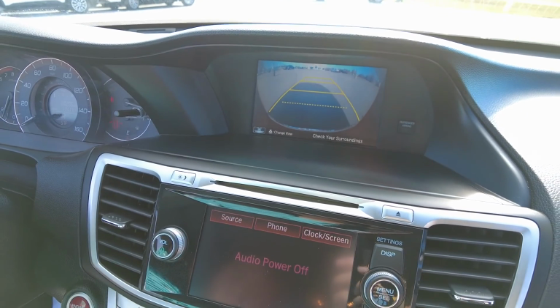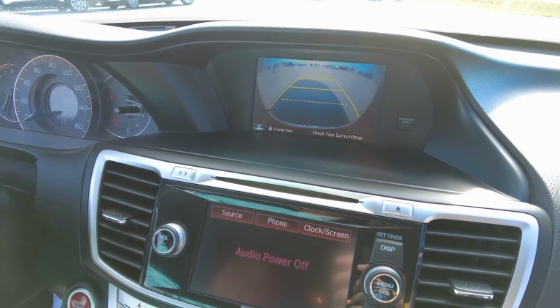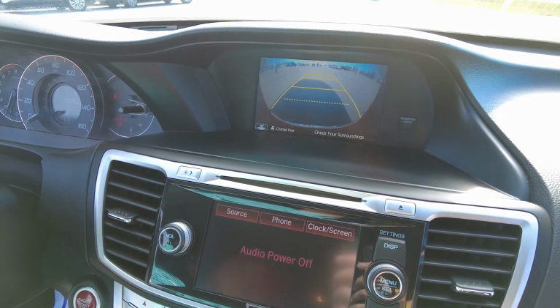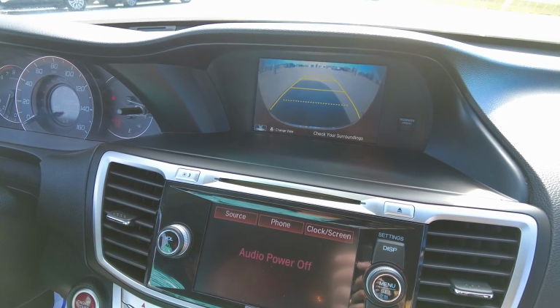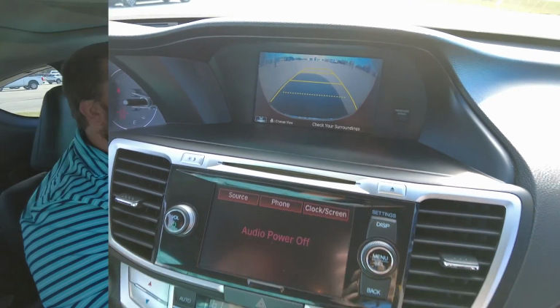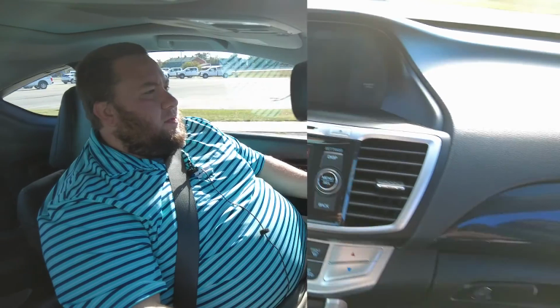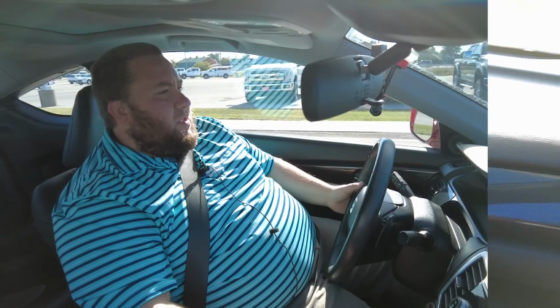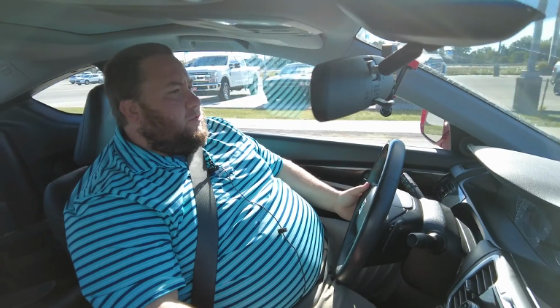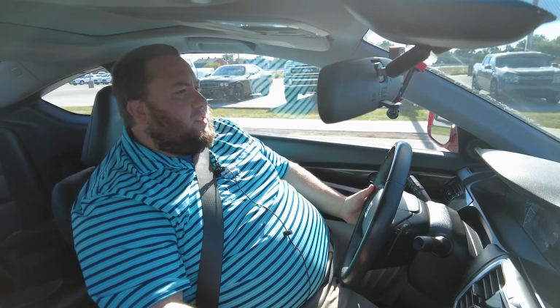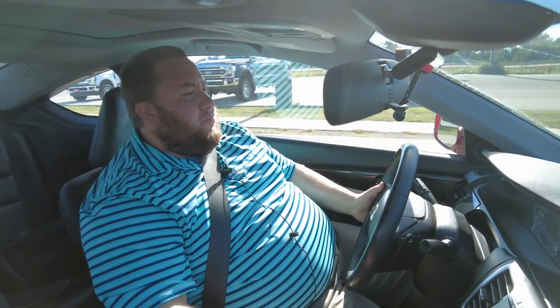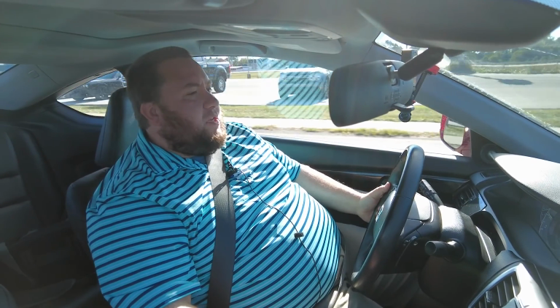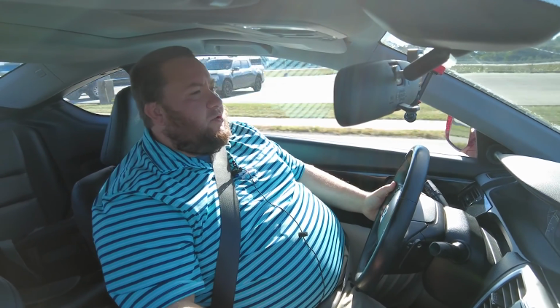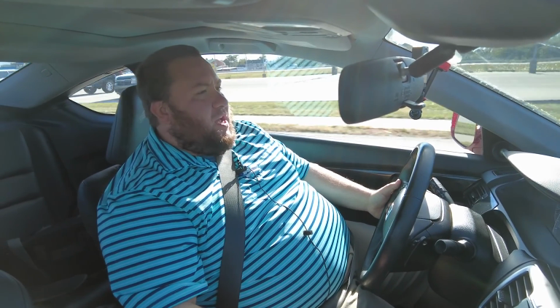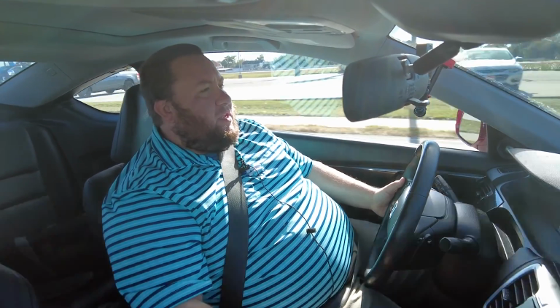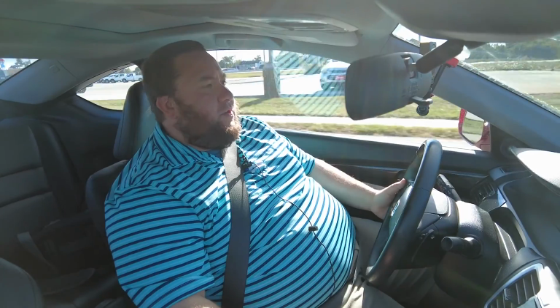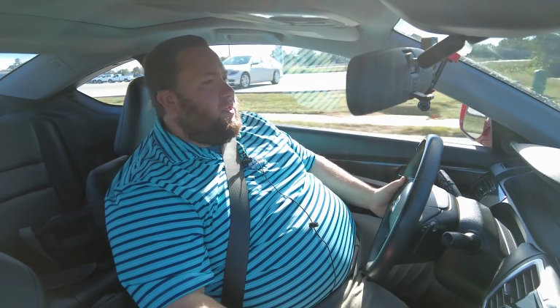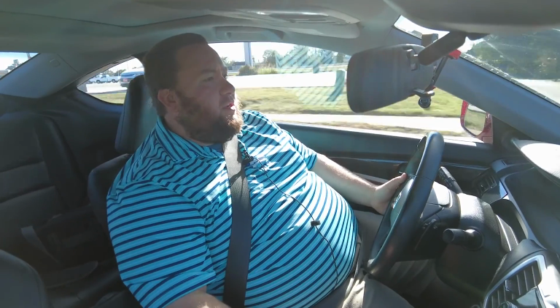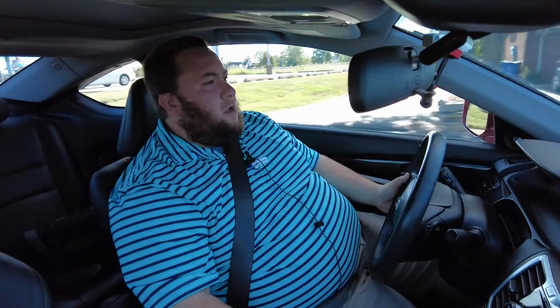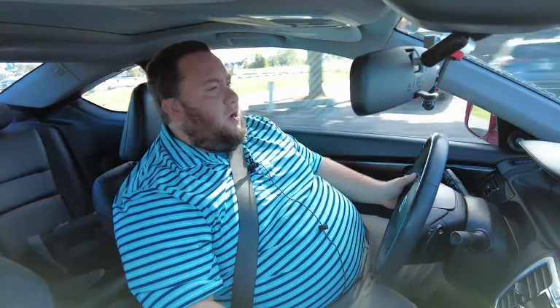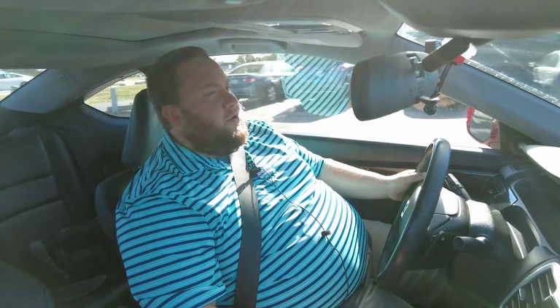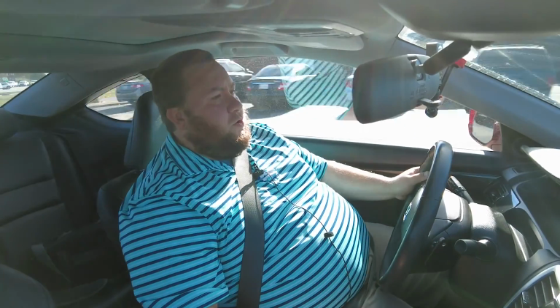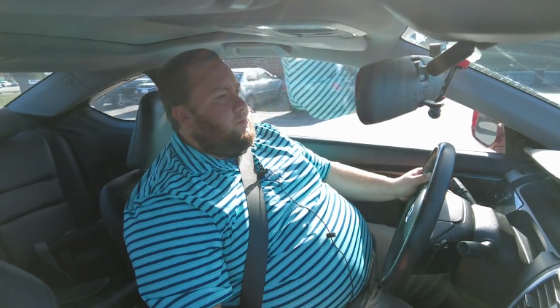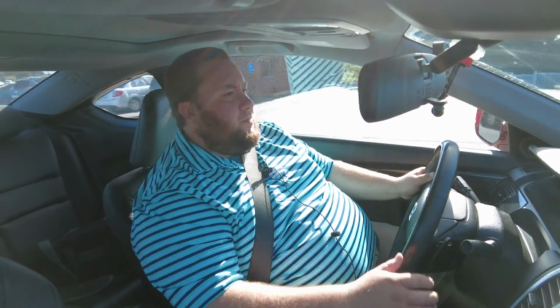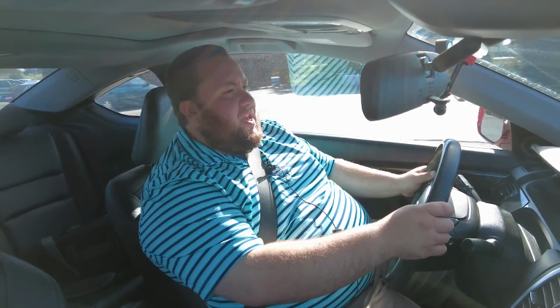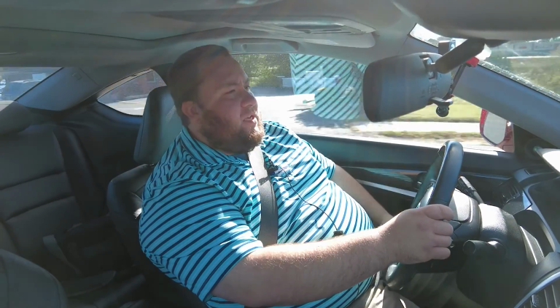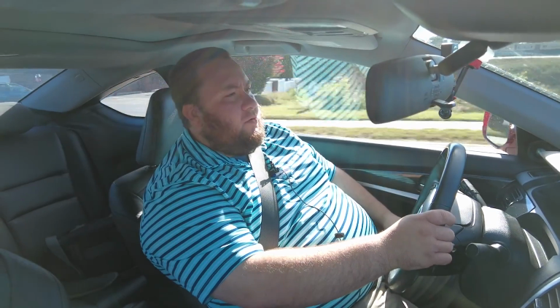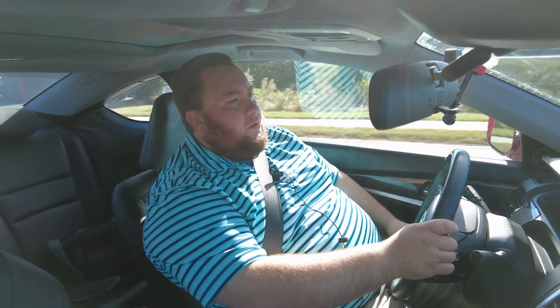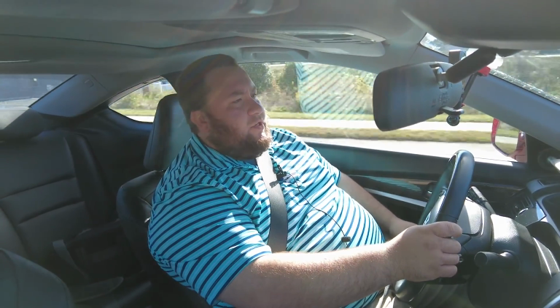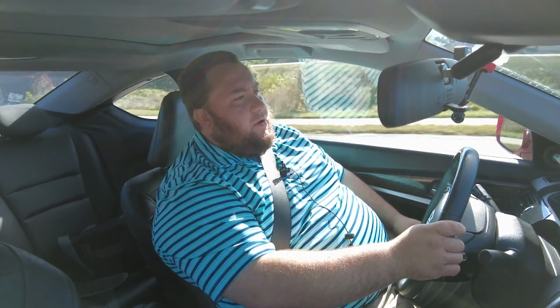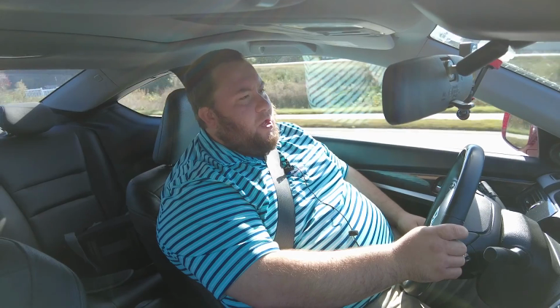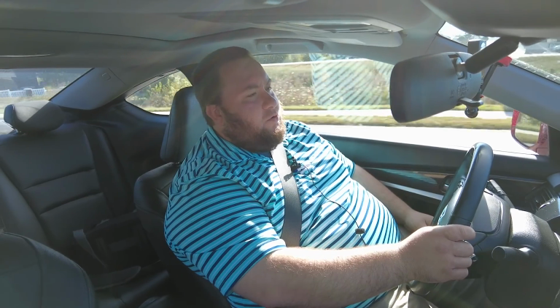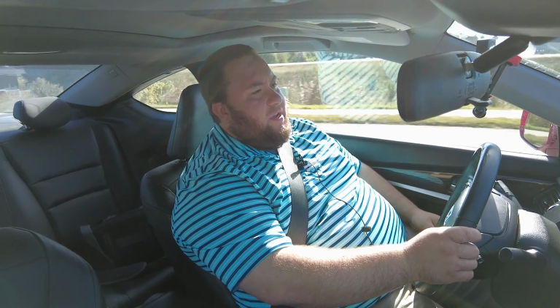Let's take it around the block. We're inside the 2014 Honda Accord EXL and we're just going to take it around the block real quick.